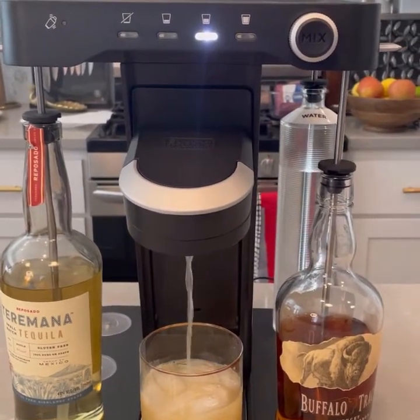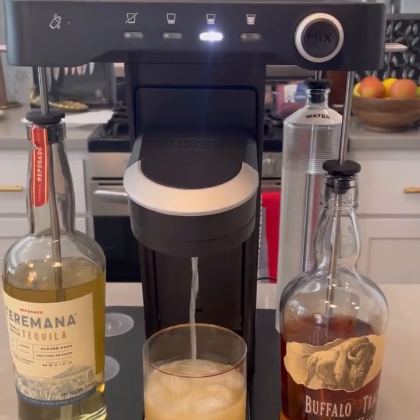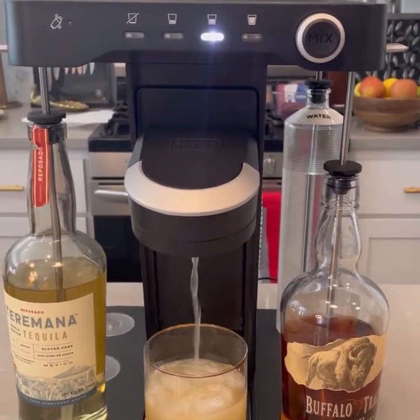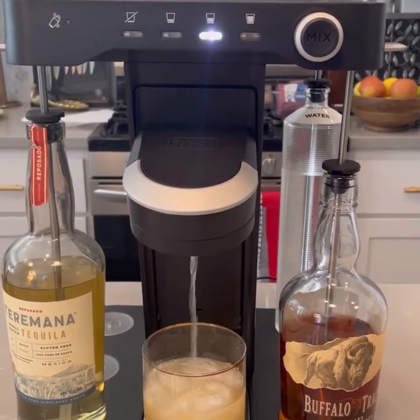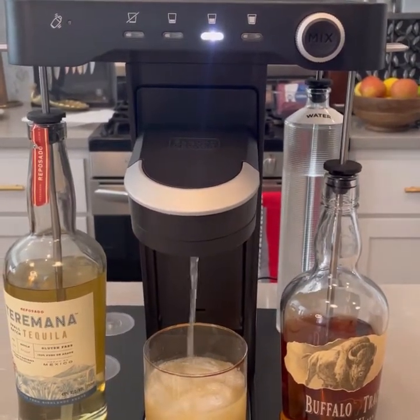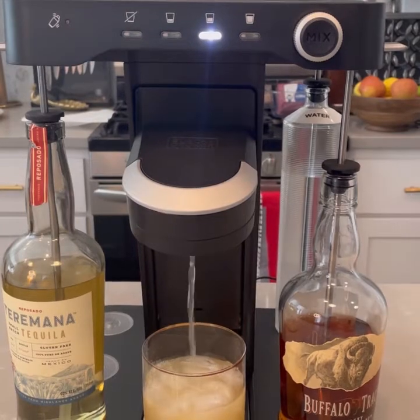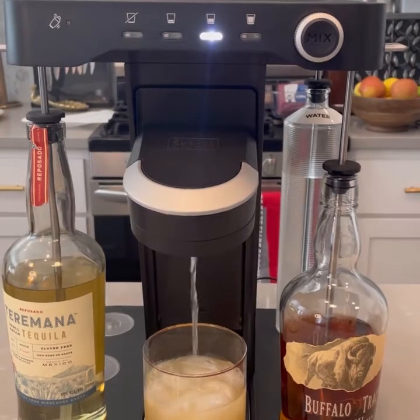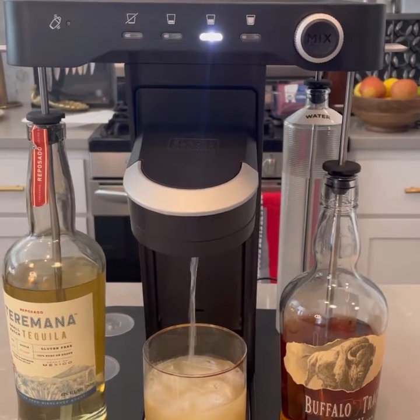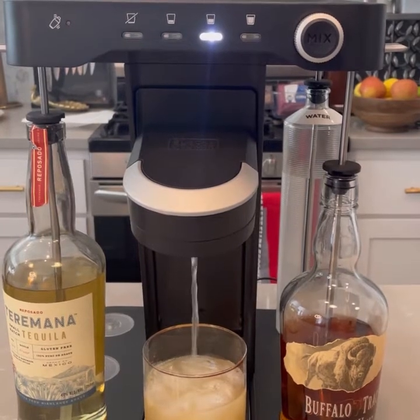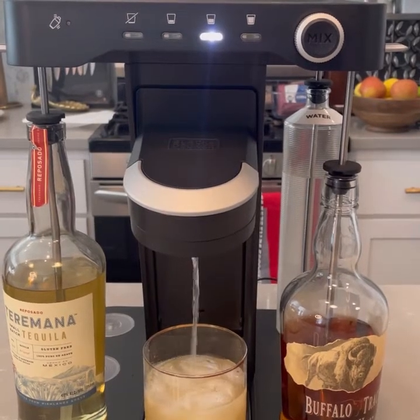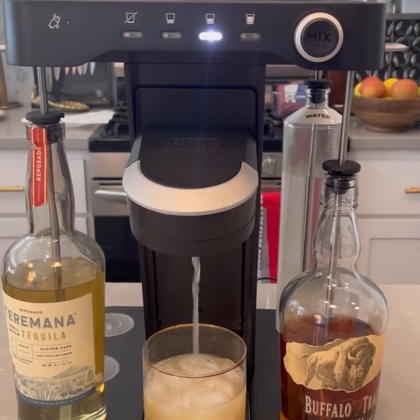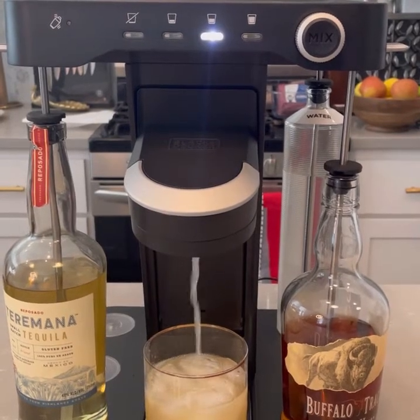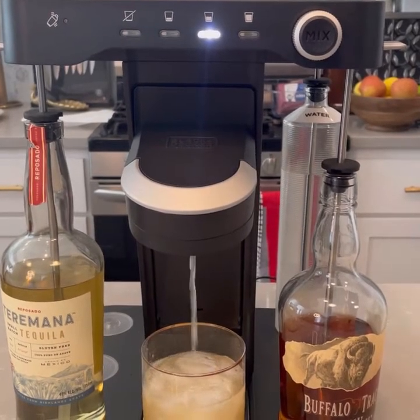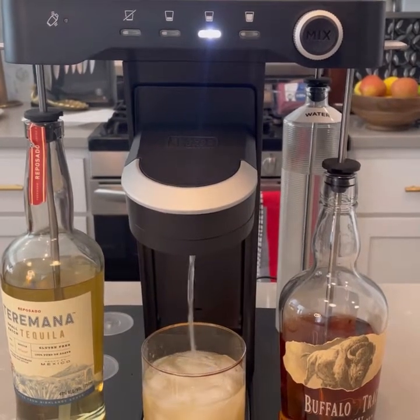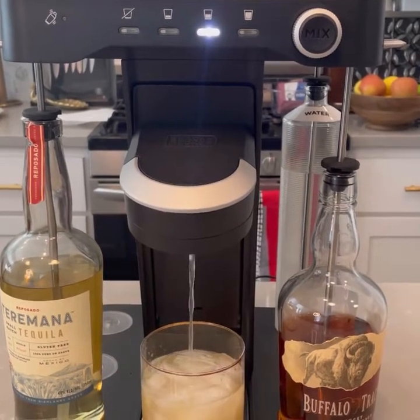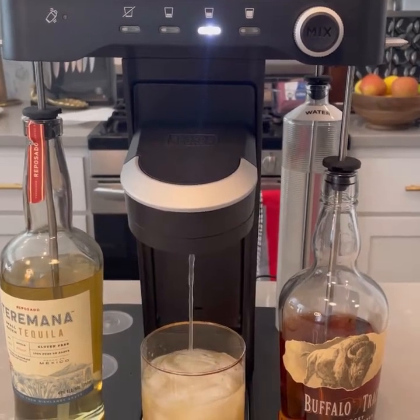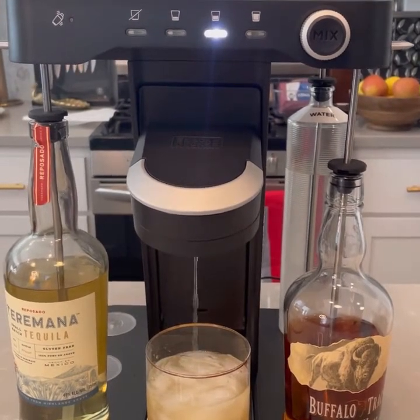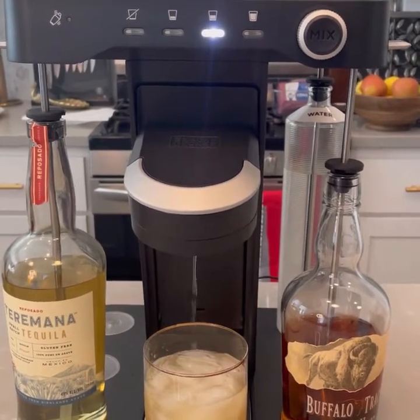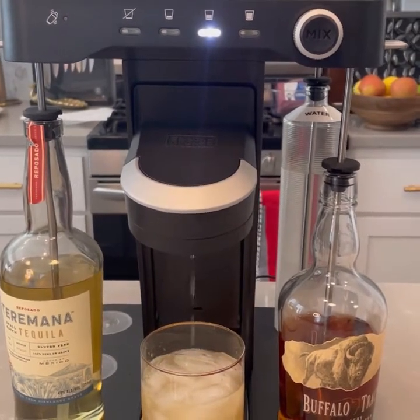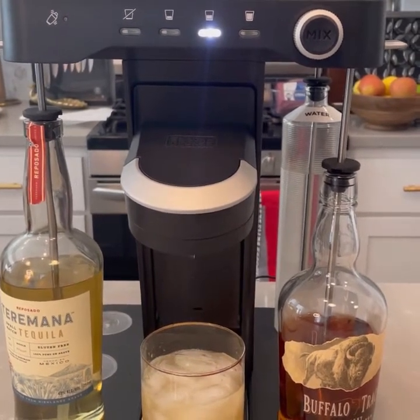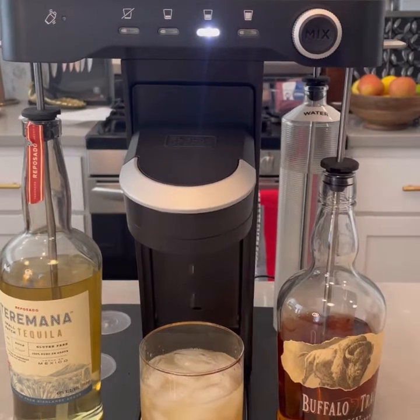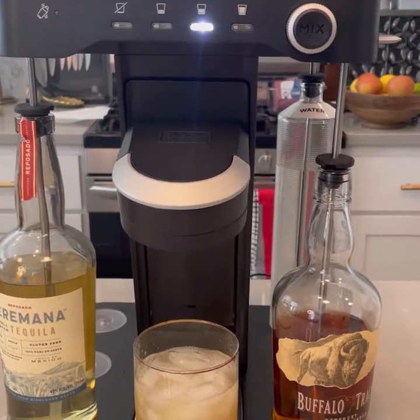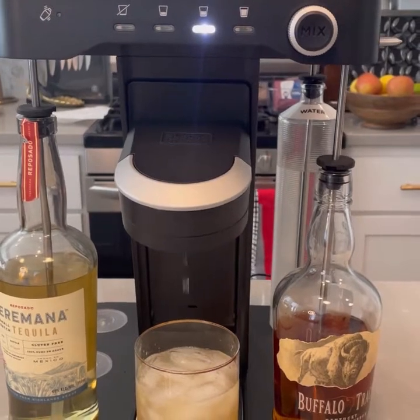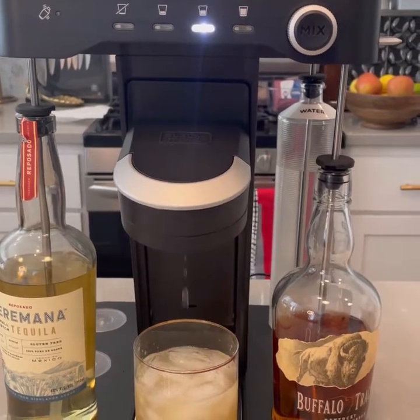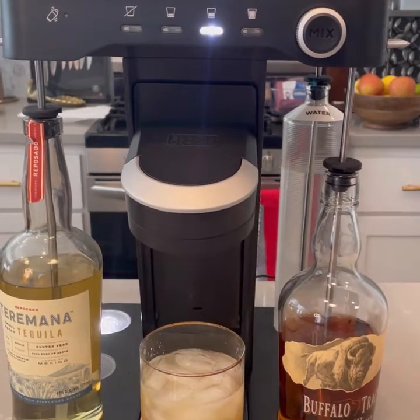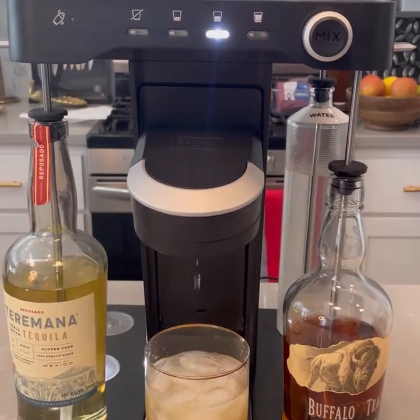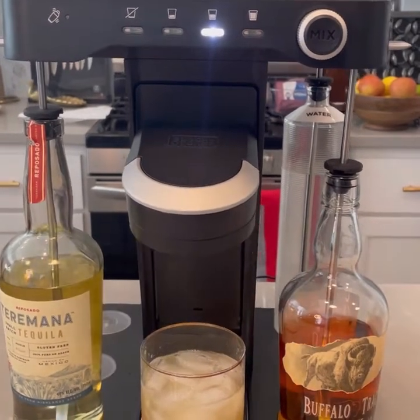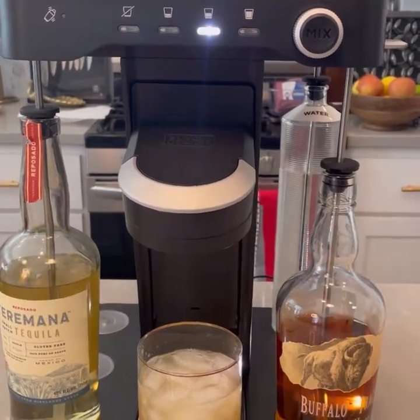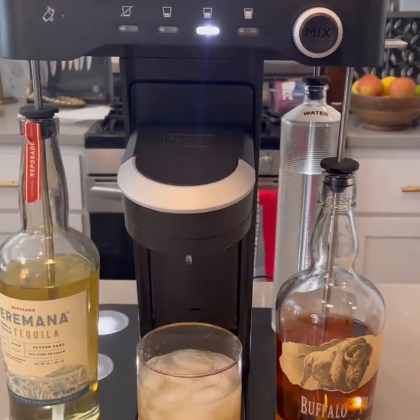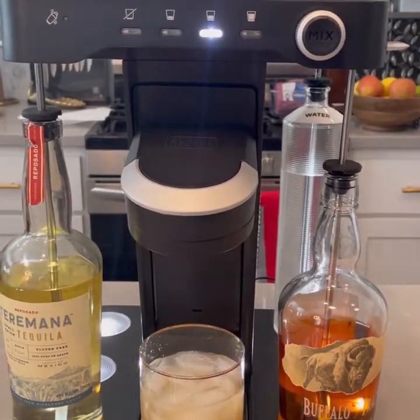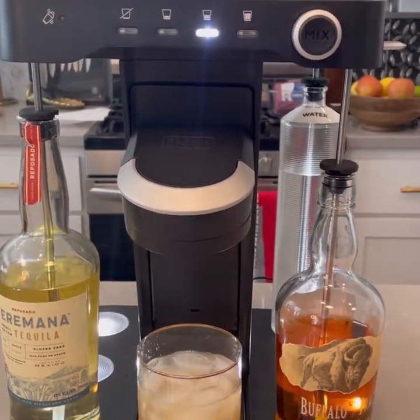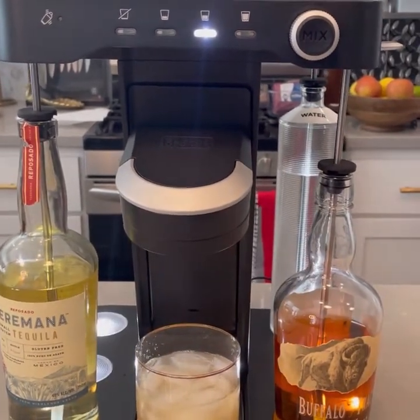One interesting thing about the Bev: you can see the water reservoir in the back. It's got its own water bottle, which is good, though it'll remind you to change the water constantly.